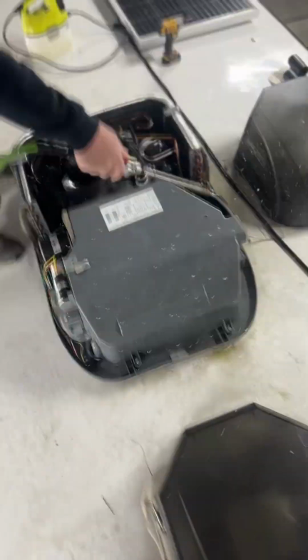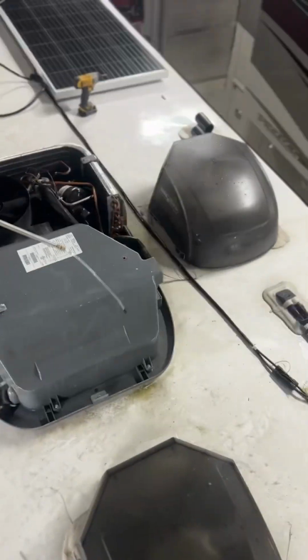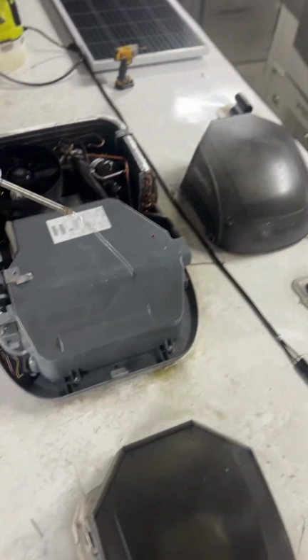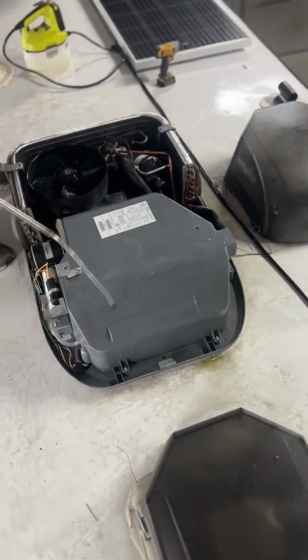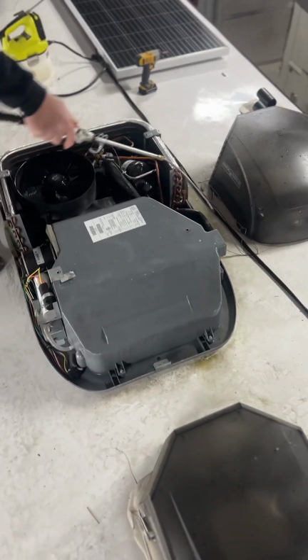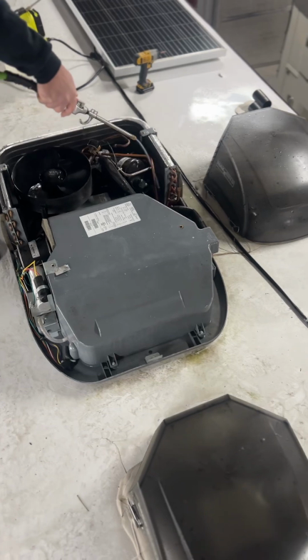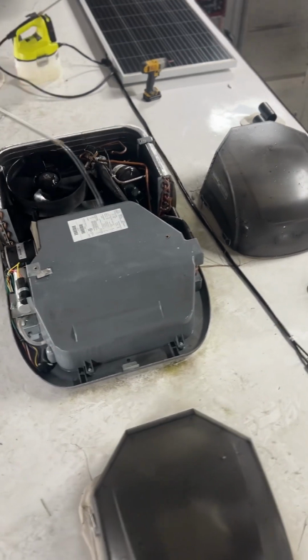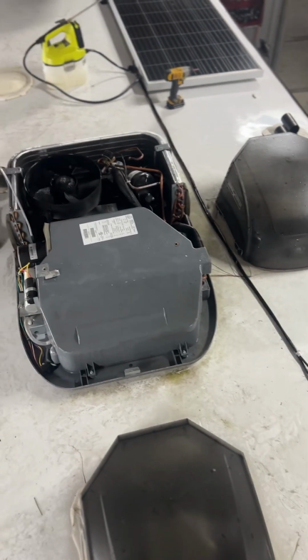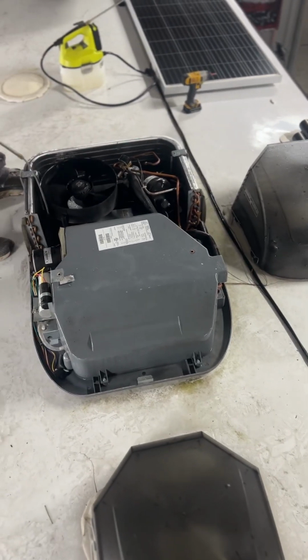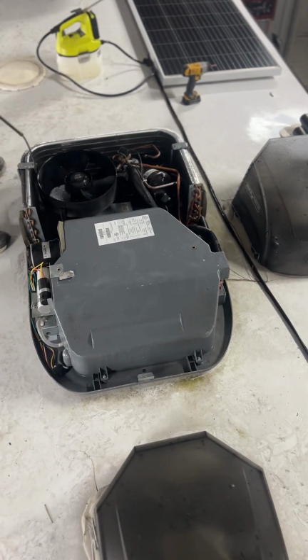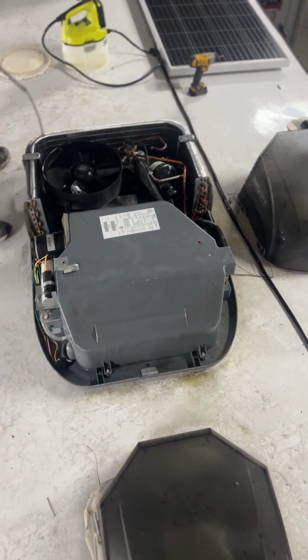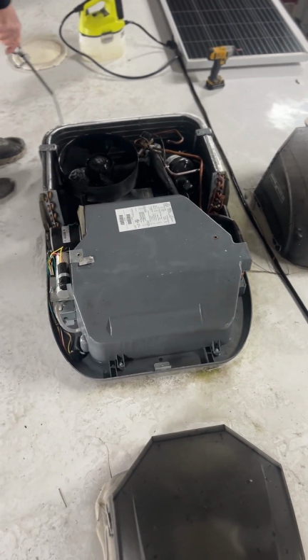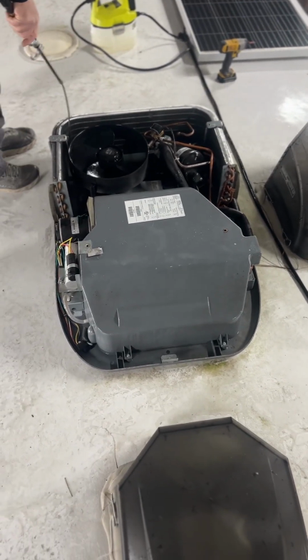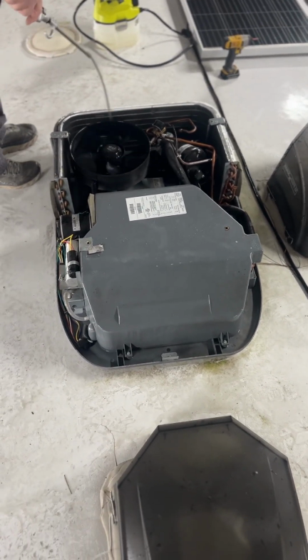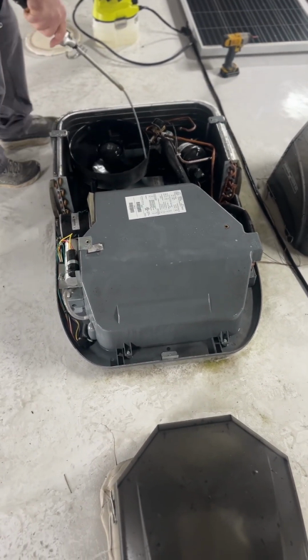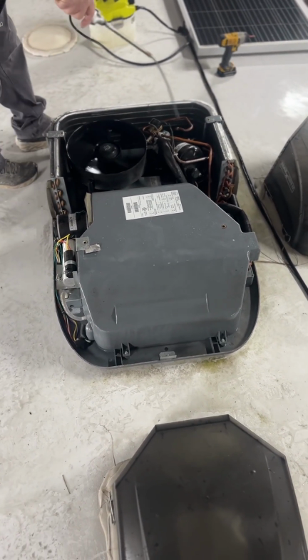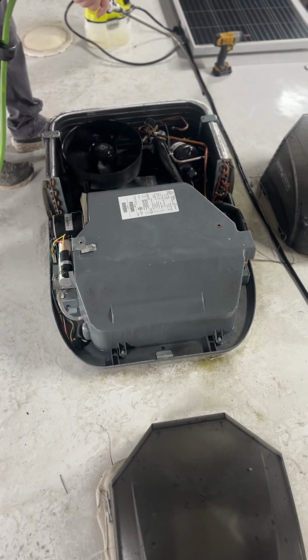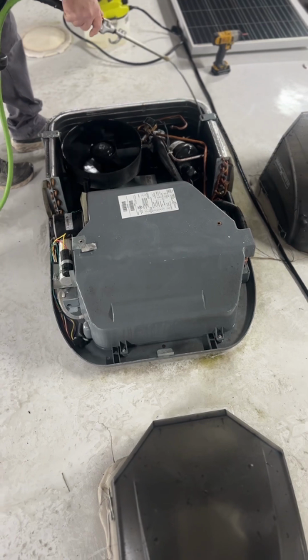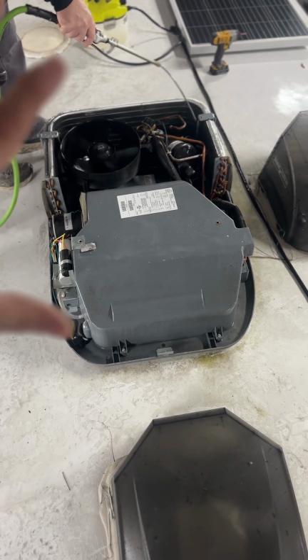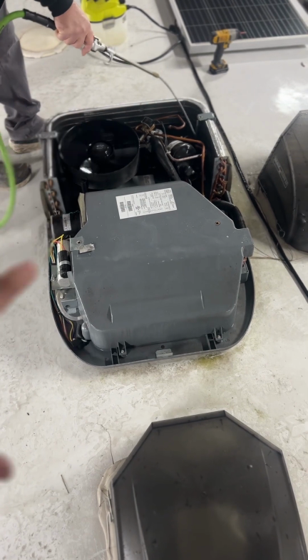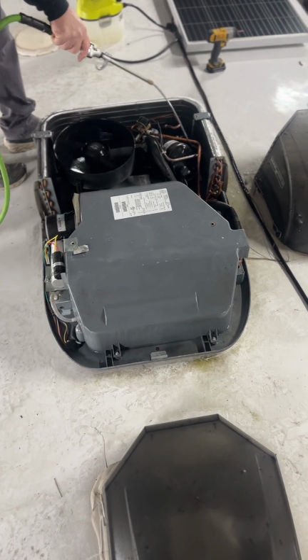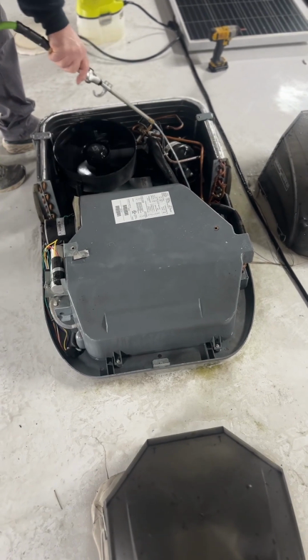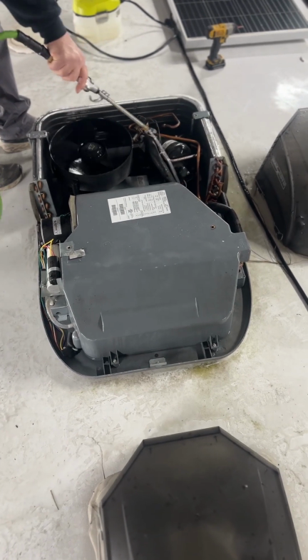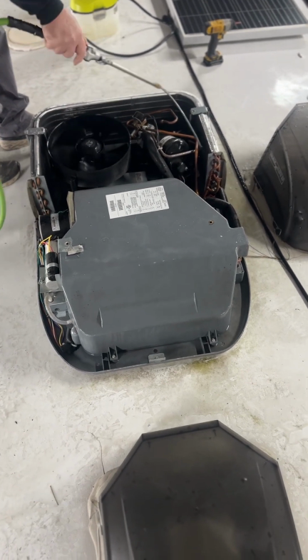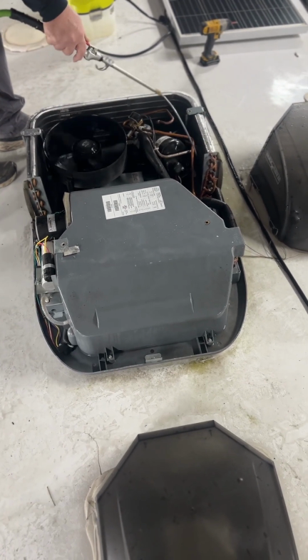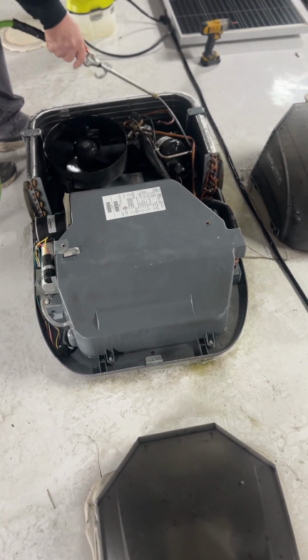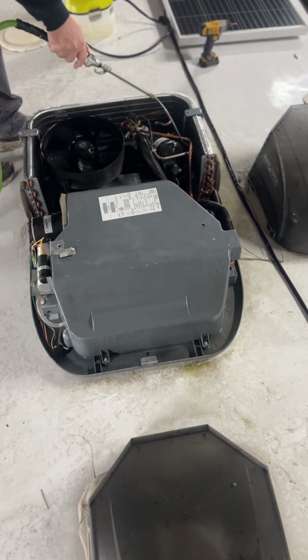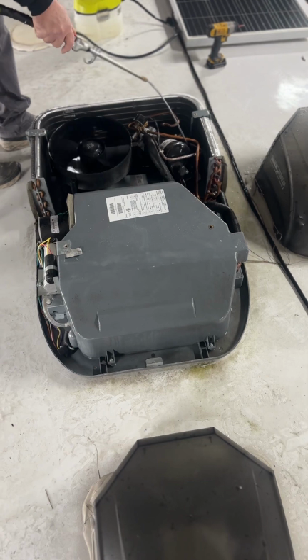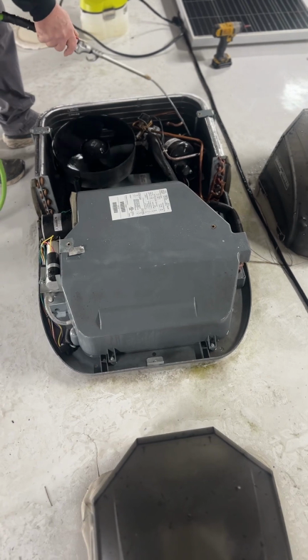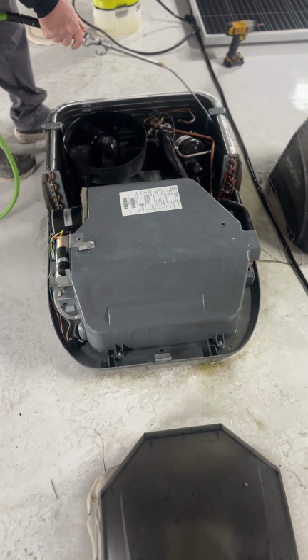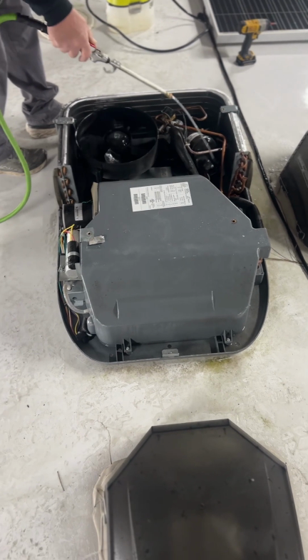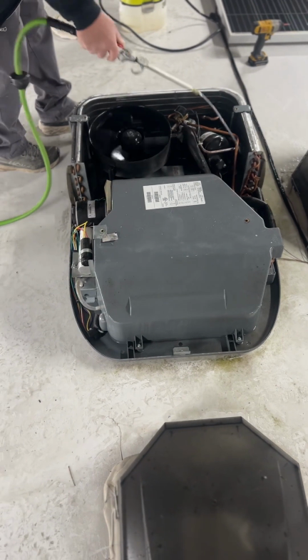So we've blown off the debris and washed down the fins. It's kind of an overview of what the air conditioner looks like and what's going on. And now Mike is back here blowing all the water out, getting rid of the water.